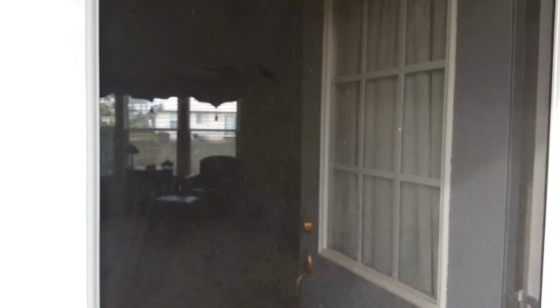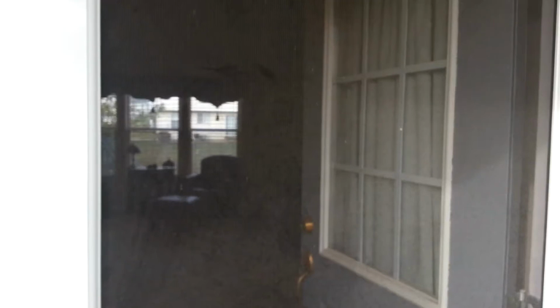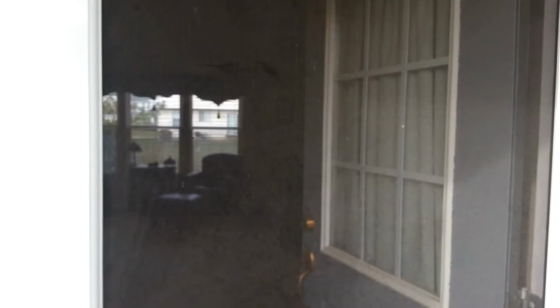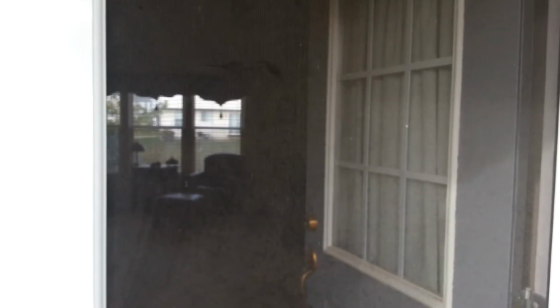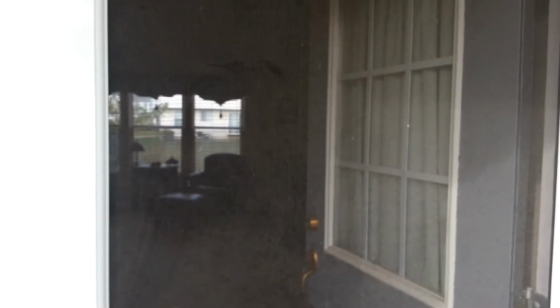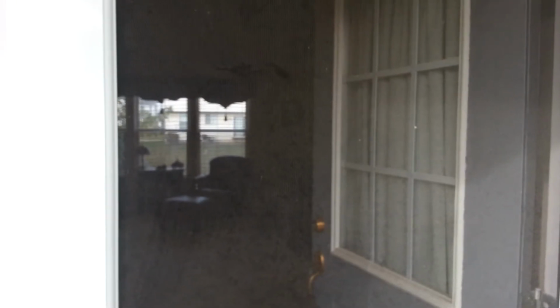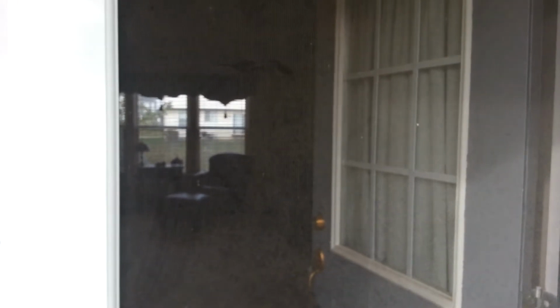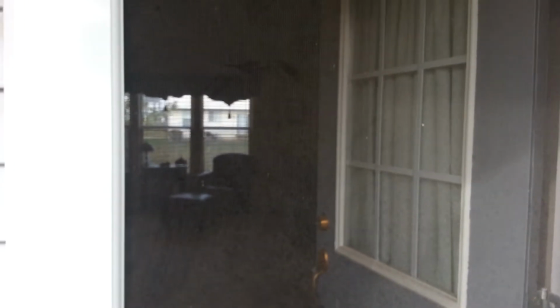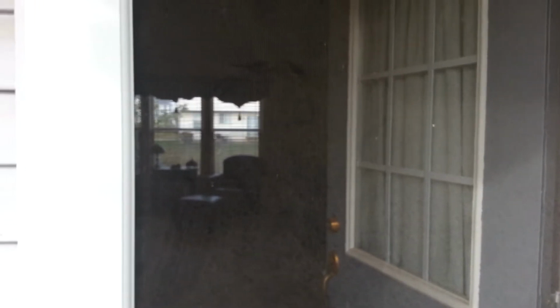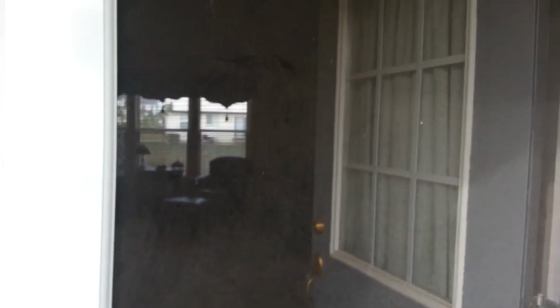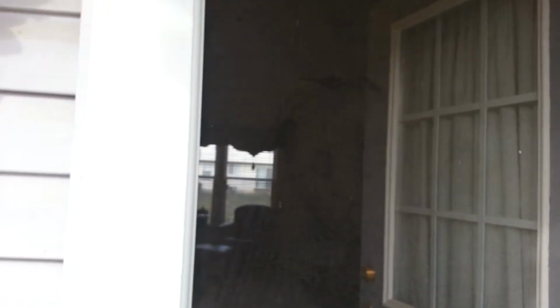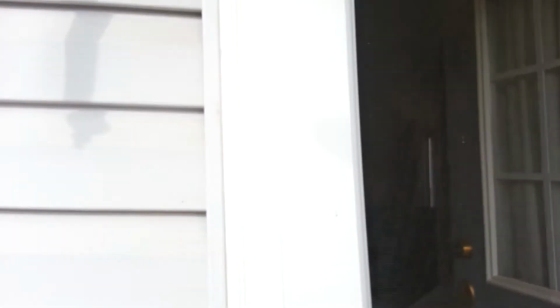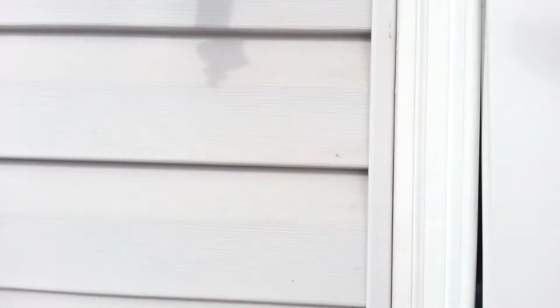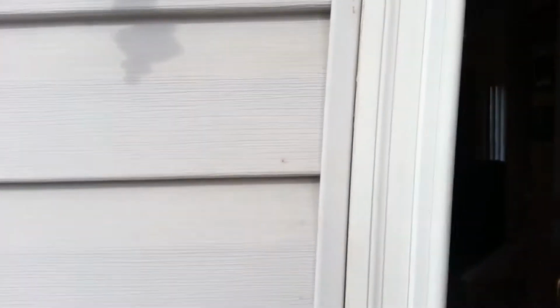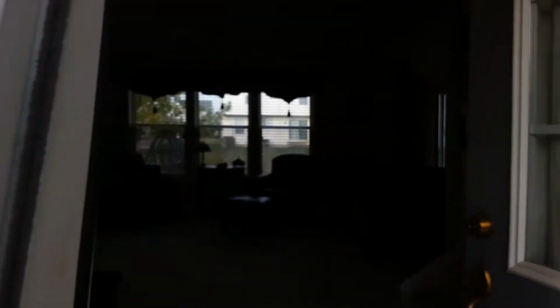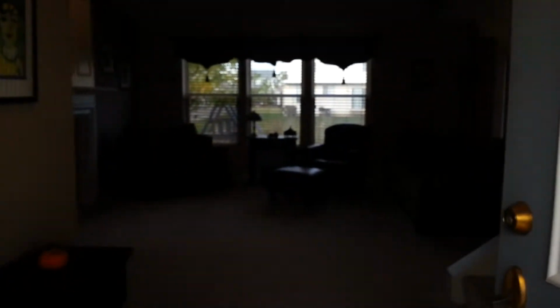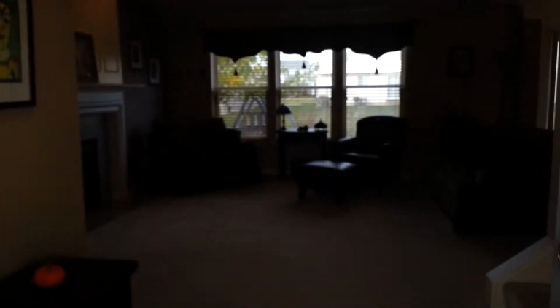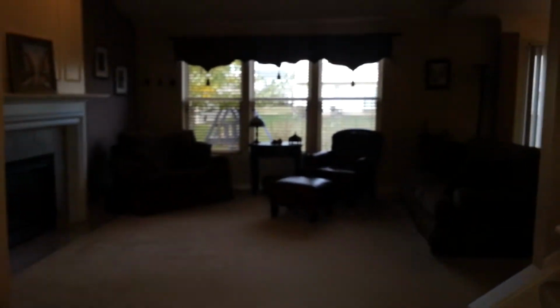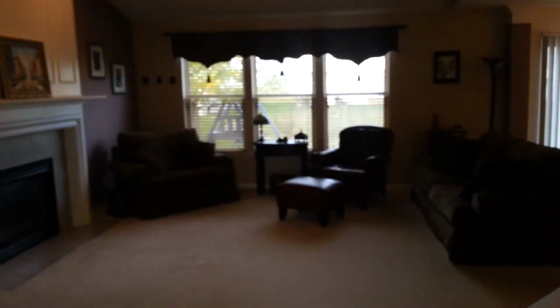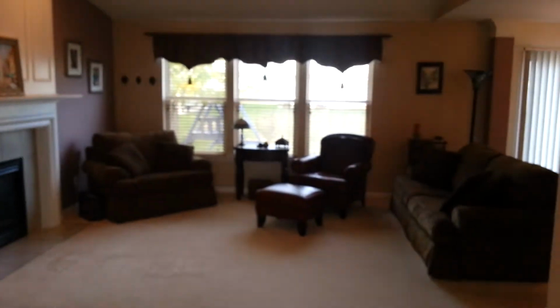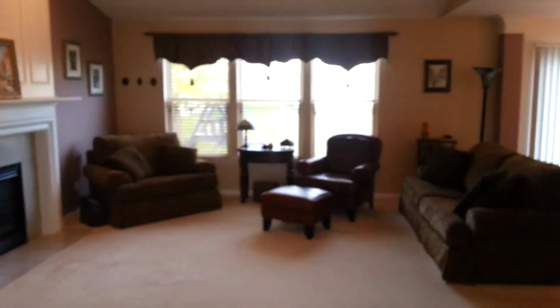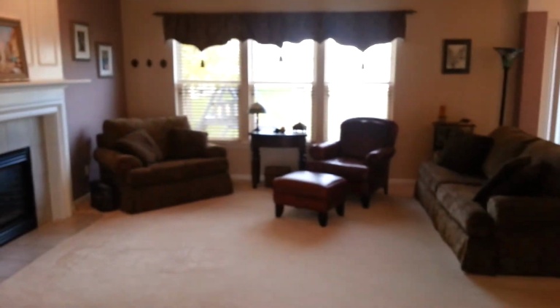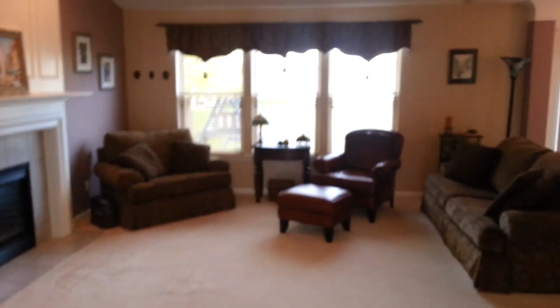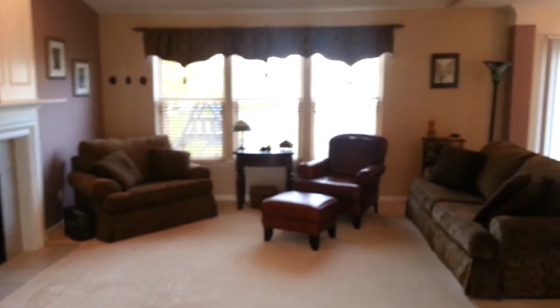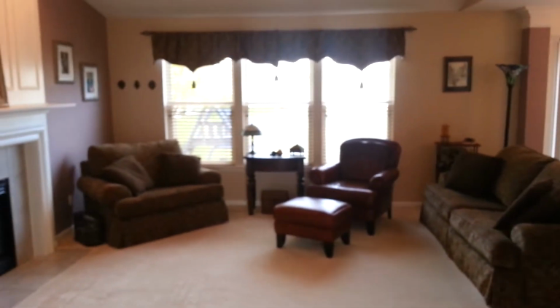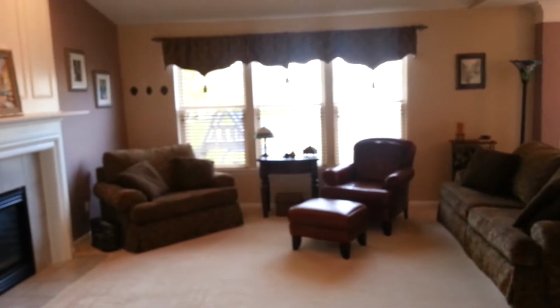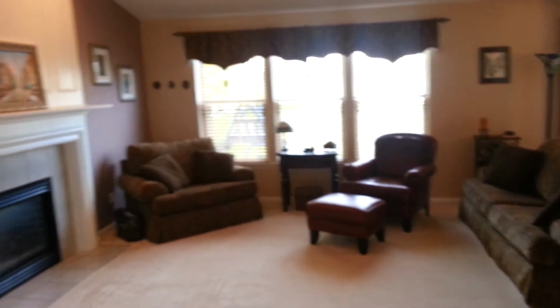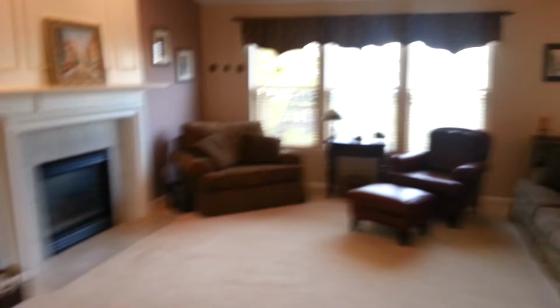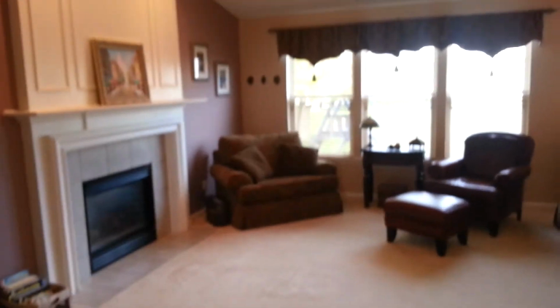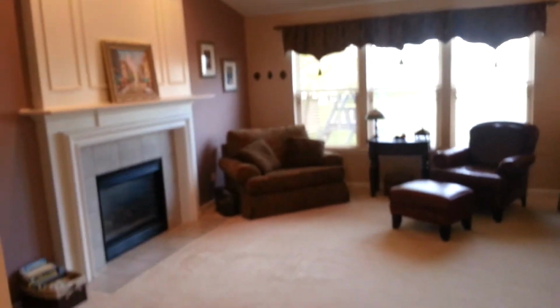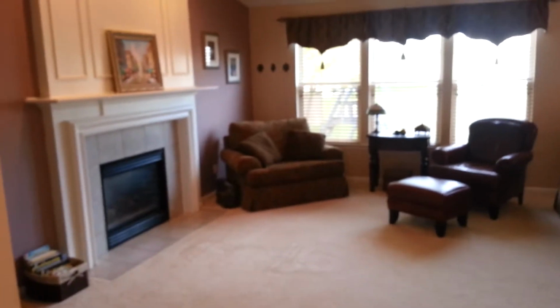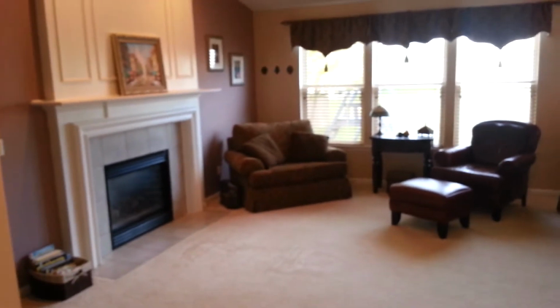This is the walkthrough of 7235 Richmond. Come in the front door. First thing that strikes you is the great room. Fireplace there.